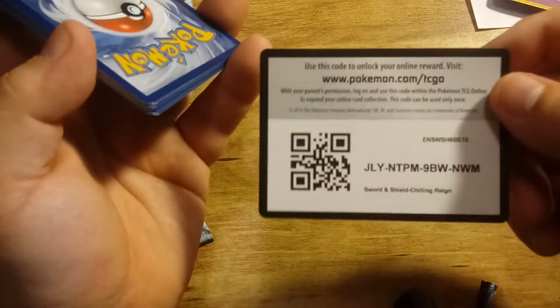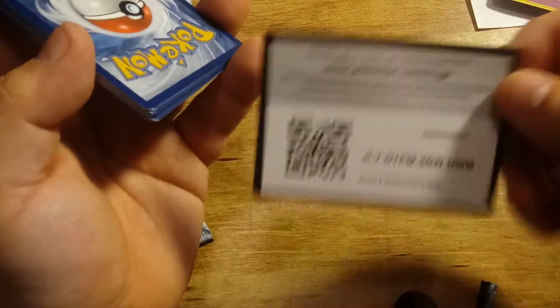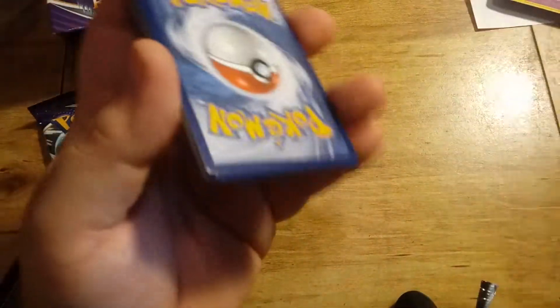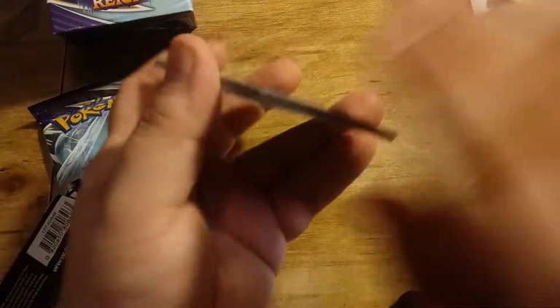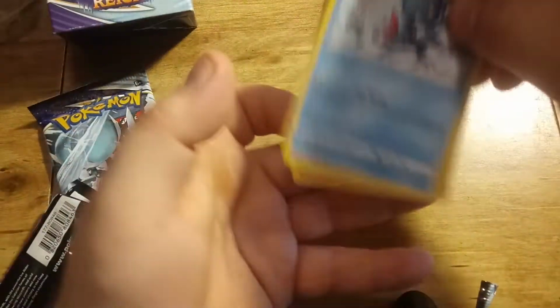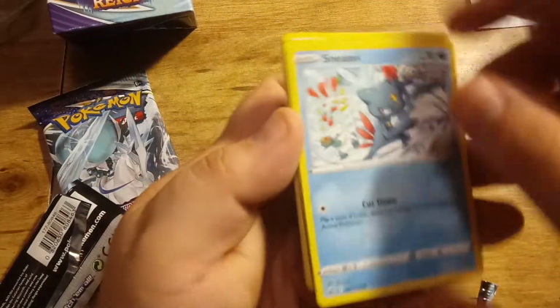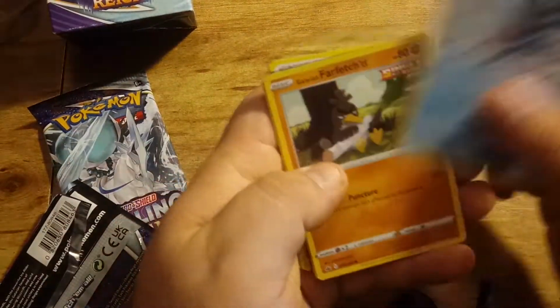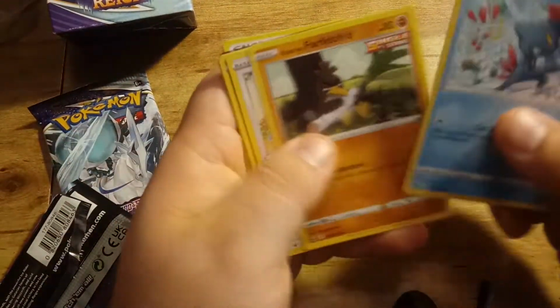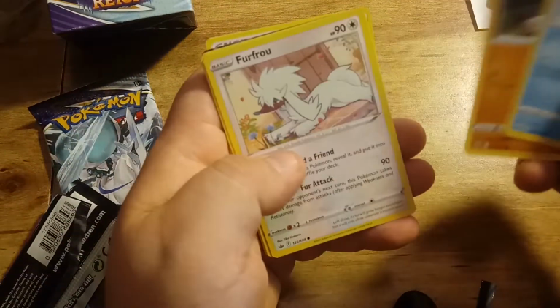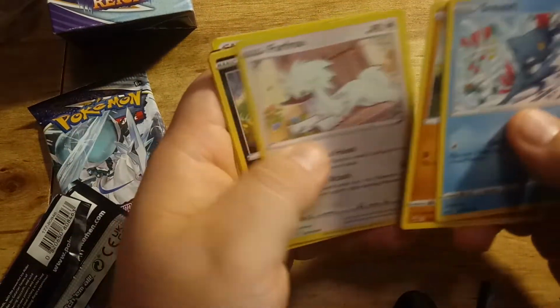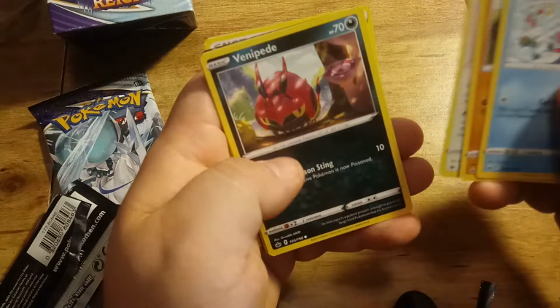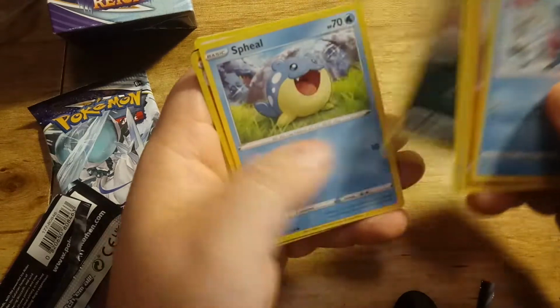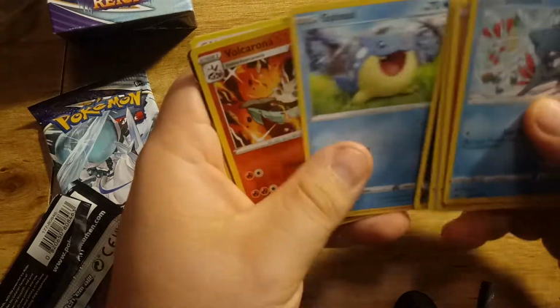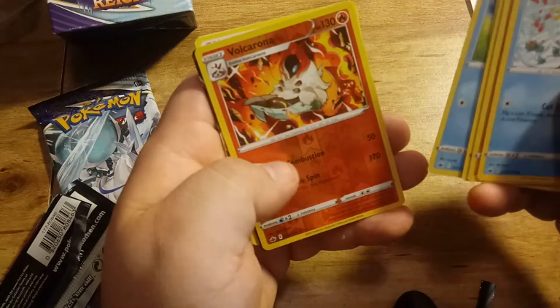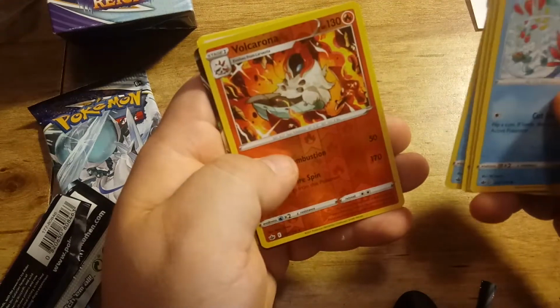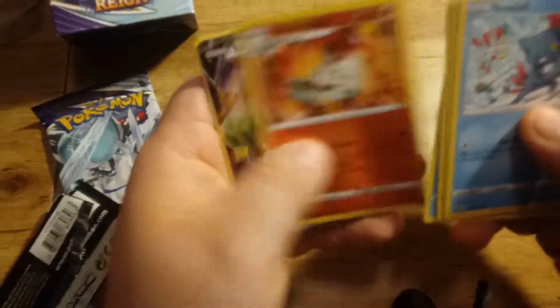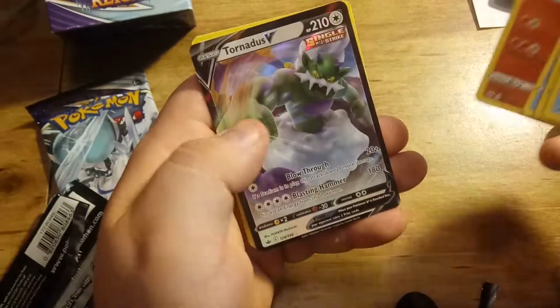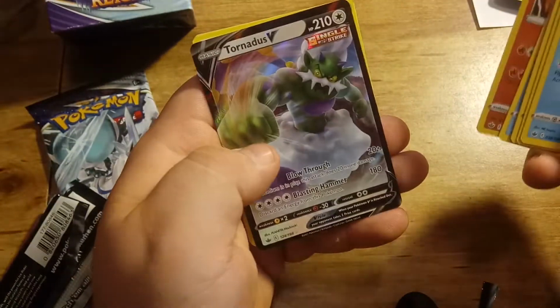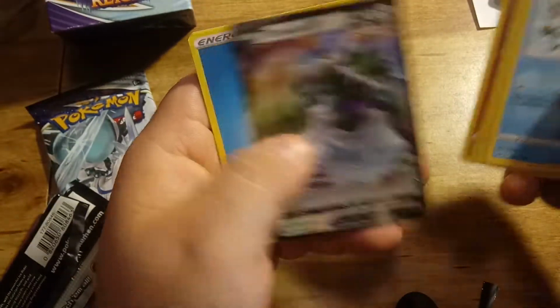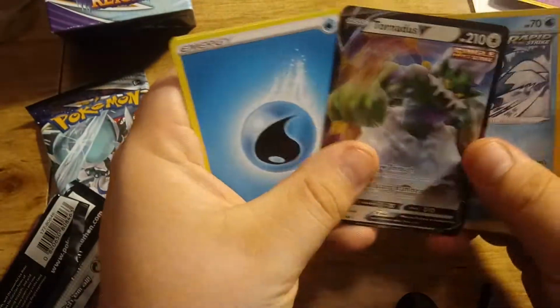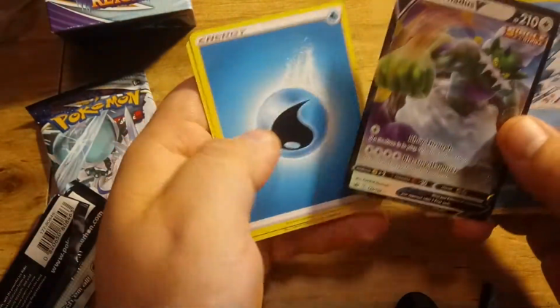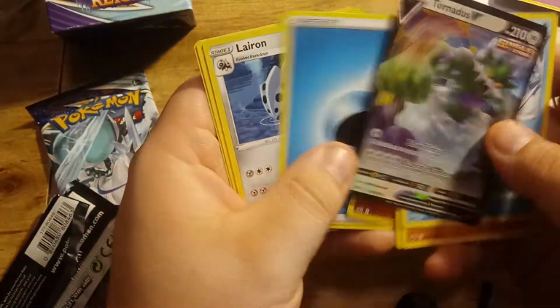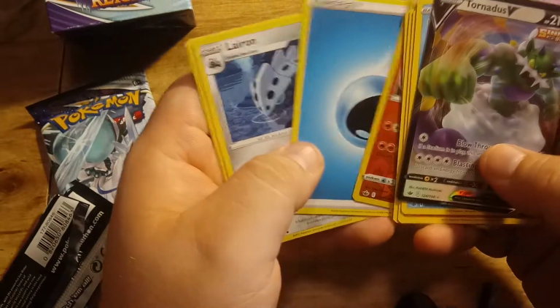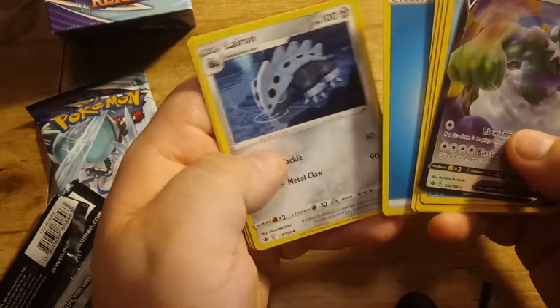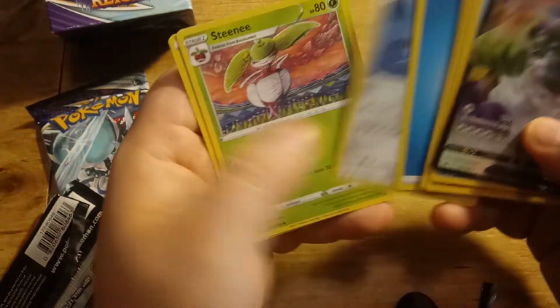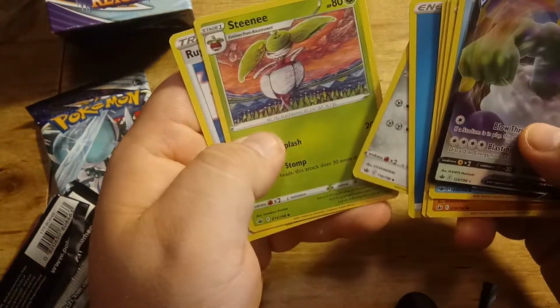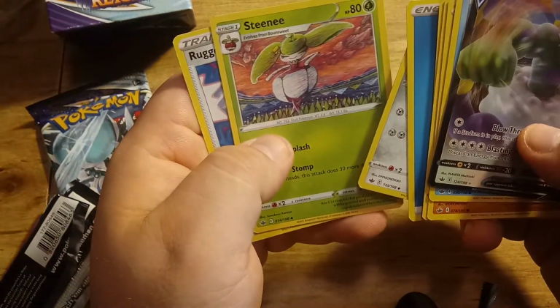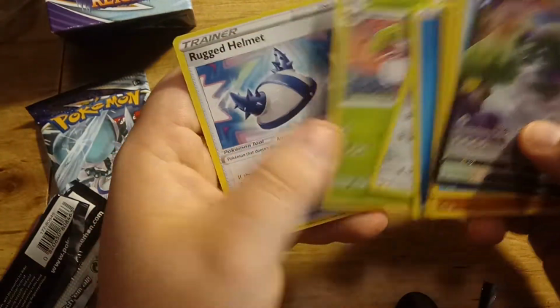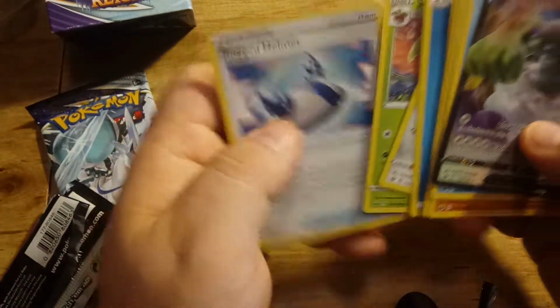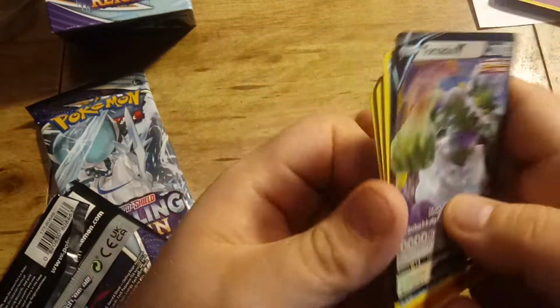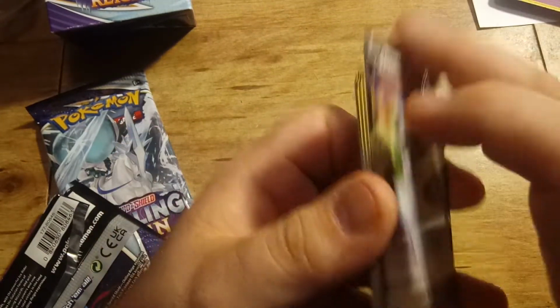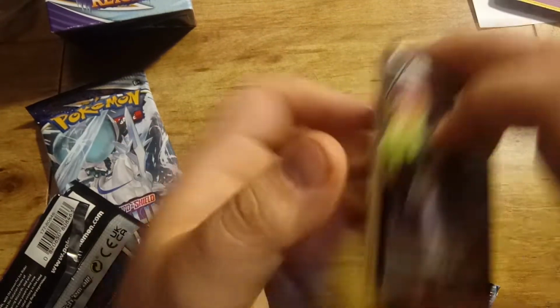Code card. Sneasel, Galarian Farfetch'd, Furfrou, Venipede, Spiel, Vulcan Rona, a Tornadus V. Nice. Energy, Lairon, Stenay, and Rugged Helmet.